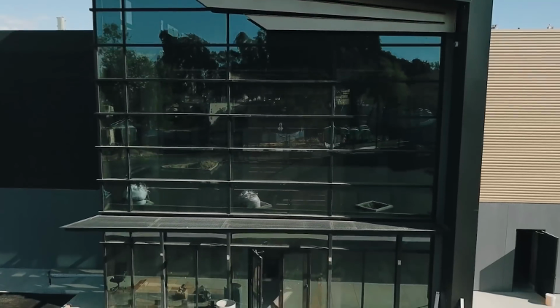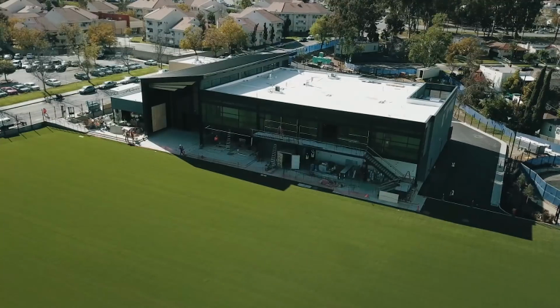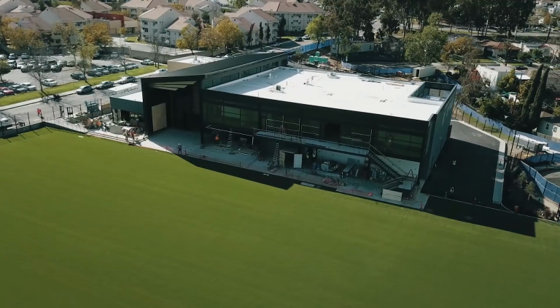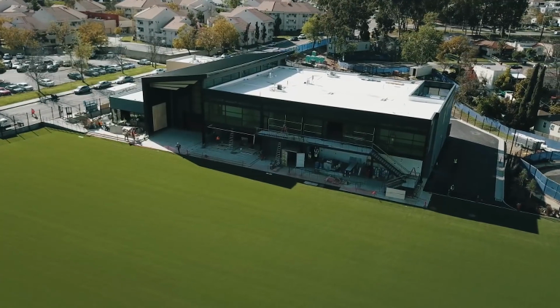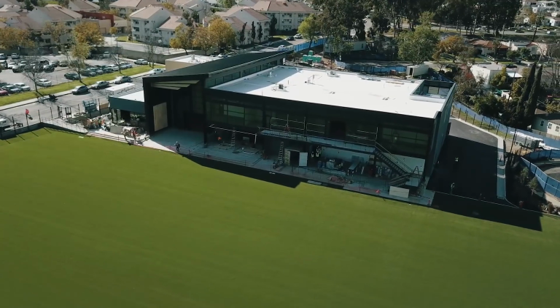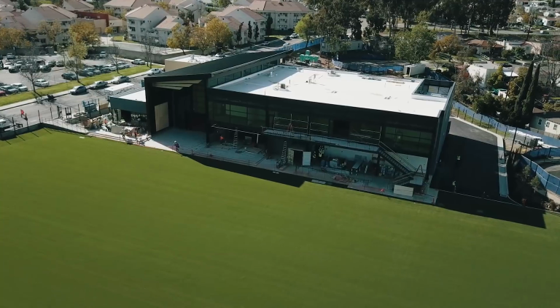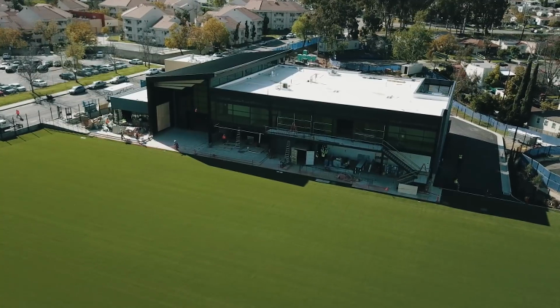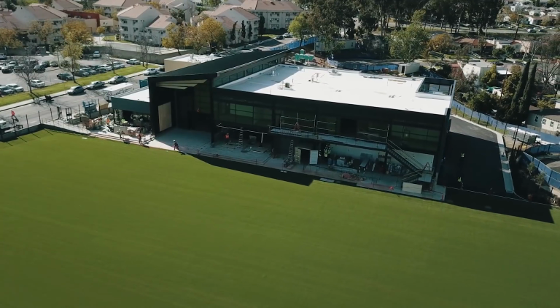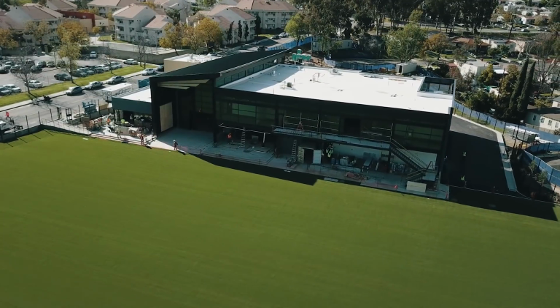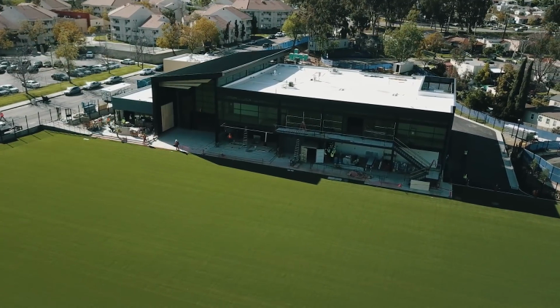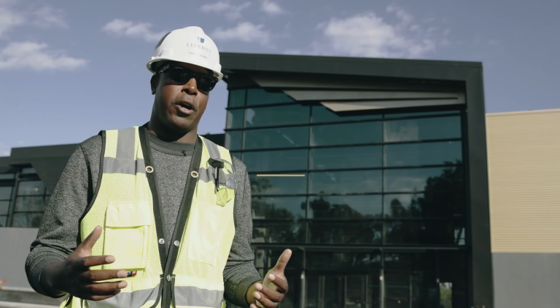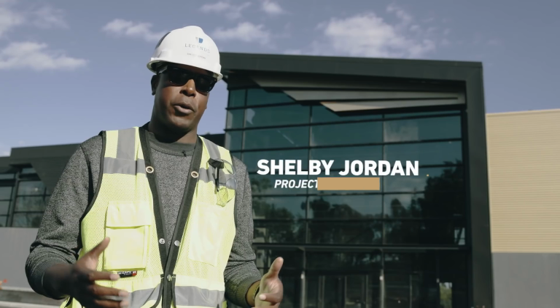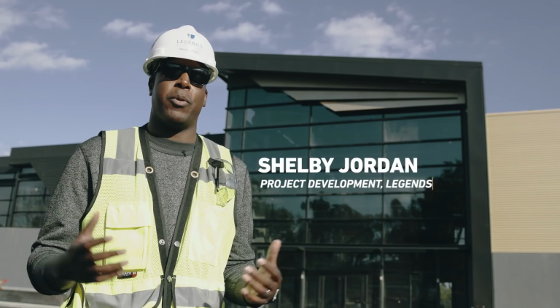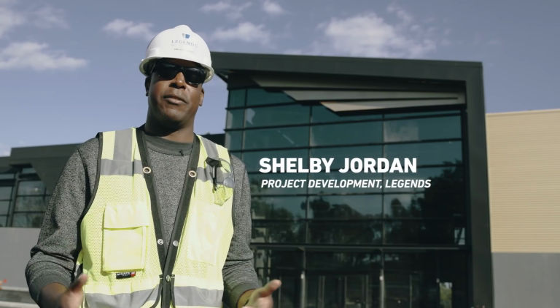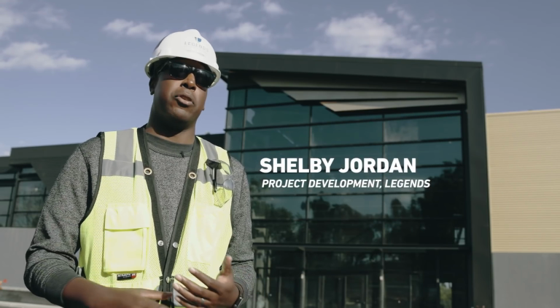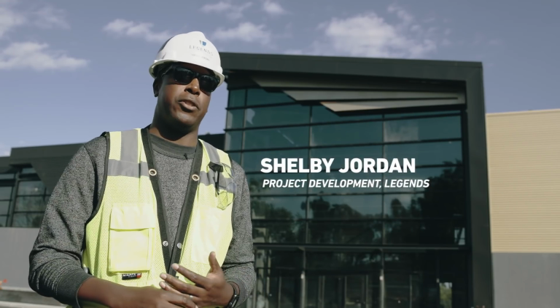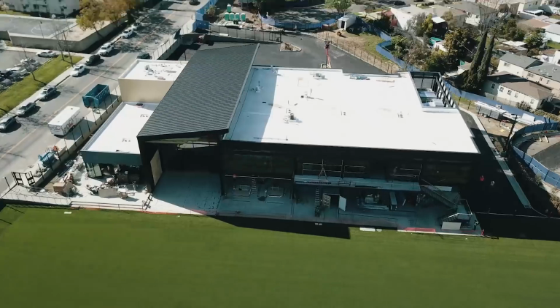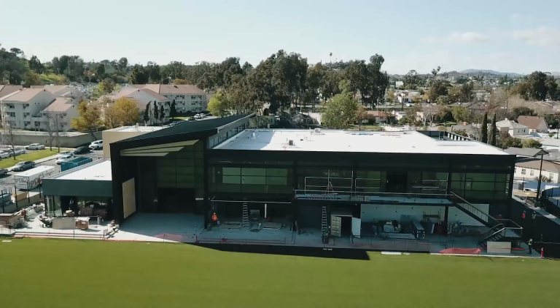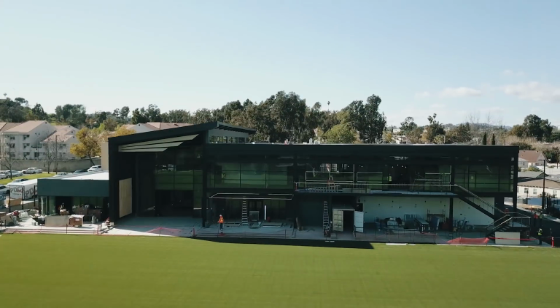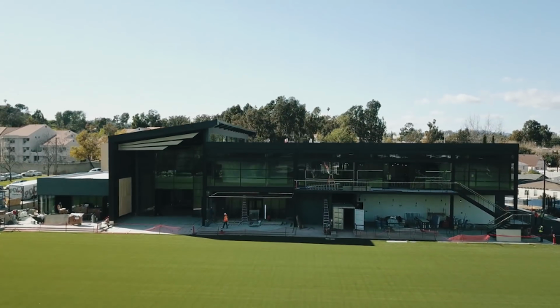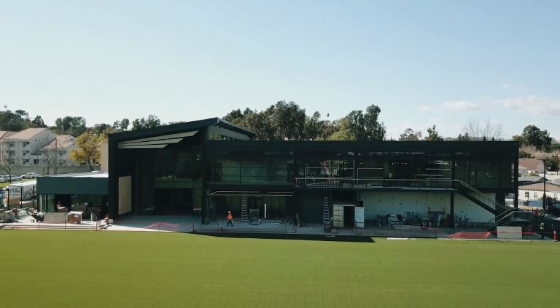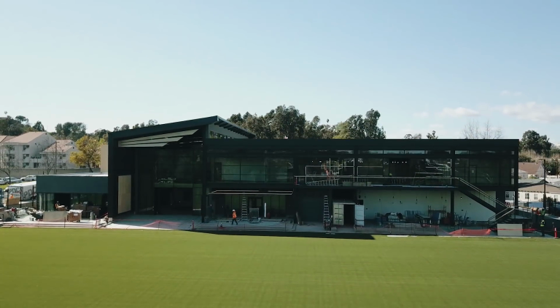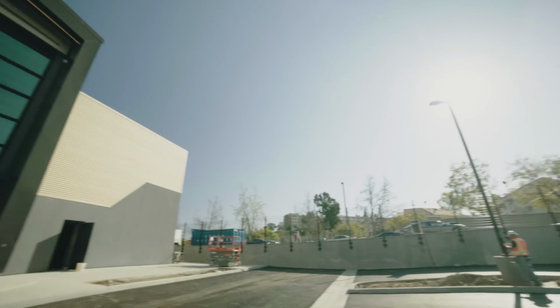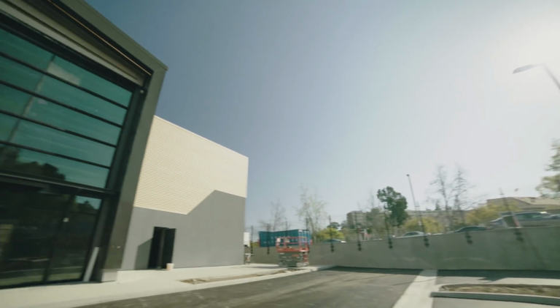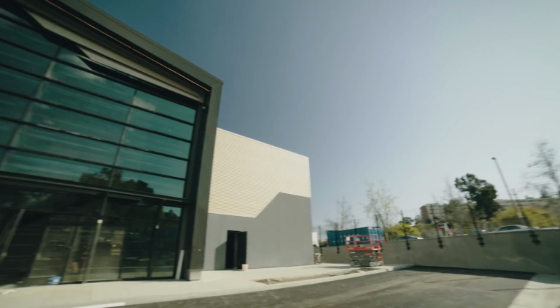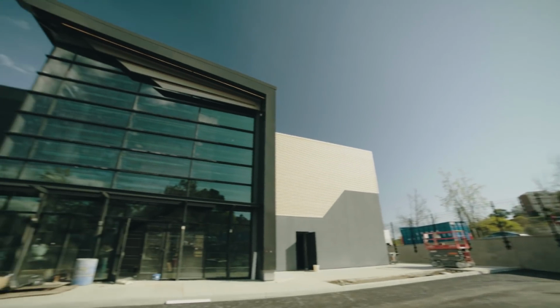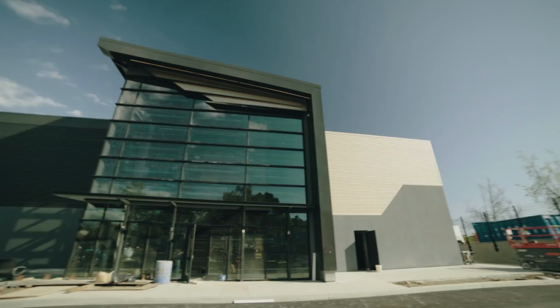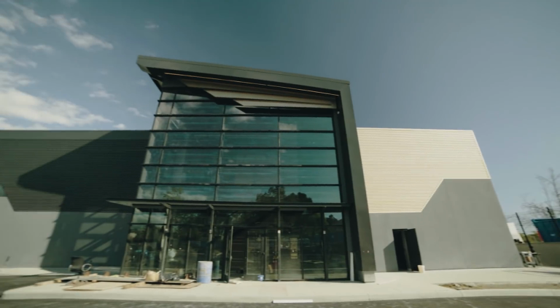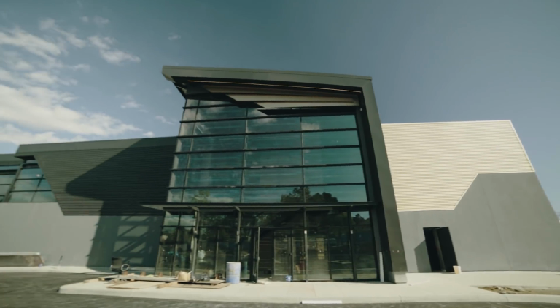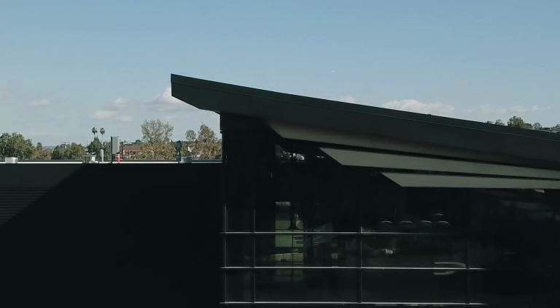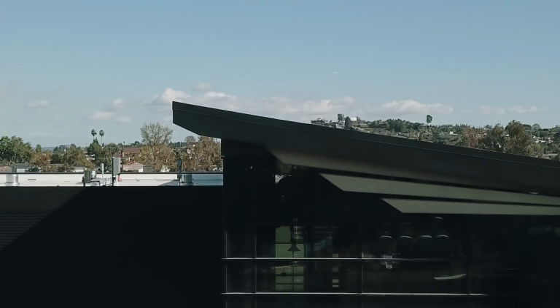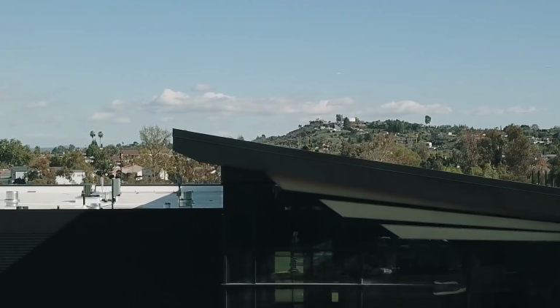We're actually developing a training facility for the first team. It's in a unique location. Staying on focus with what LAFC's goals and visions are, it's a Los Angeles team. The training facility behind me is located here at the campus of Cal State Los Angeles, just outside of downtown to the east.